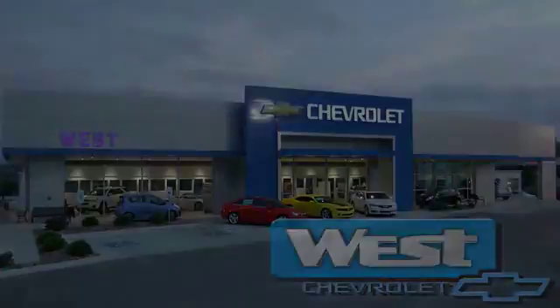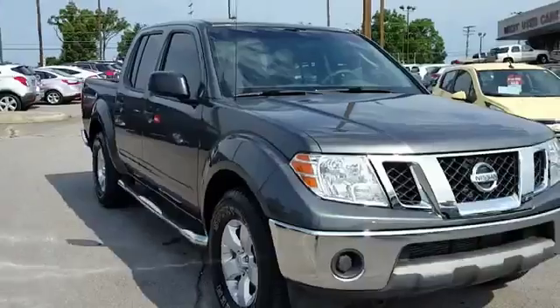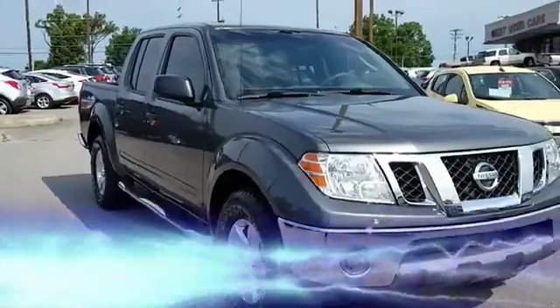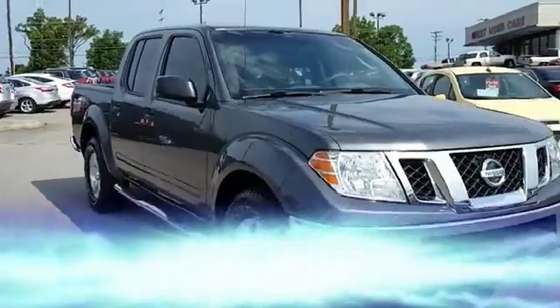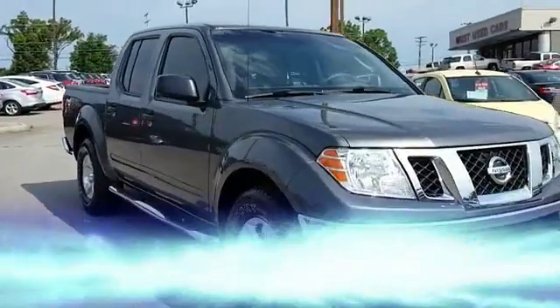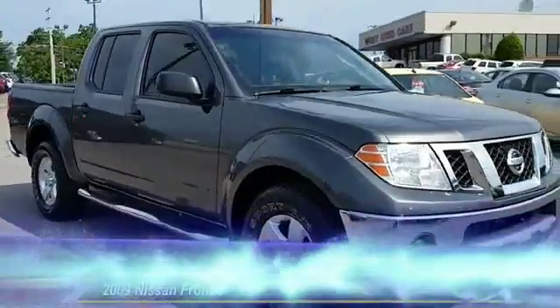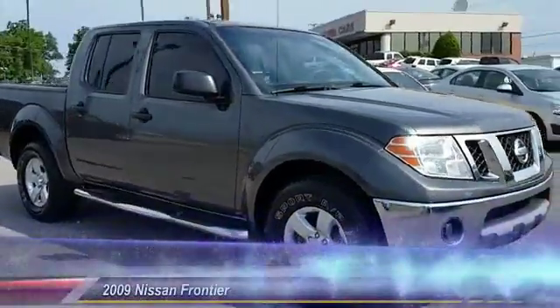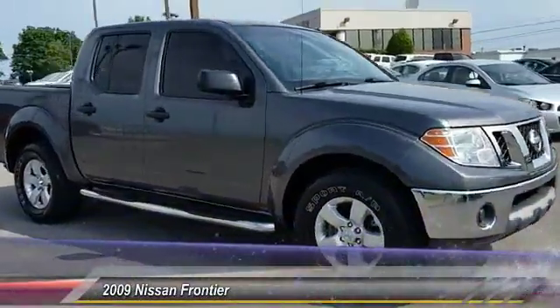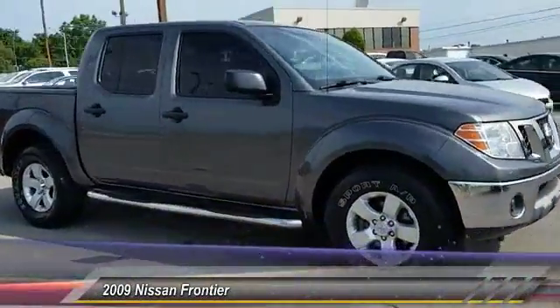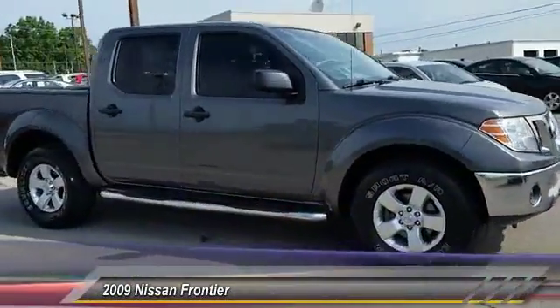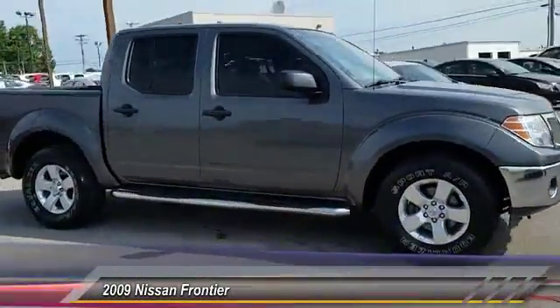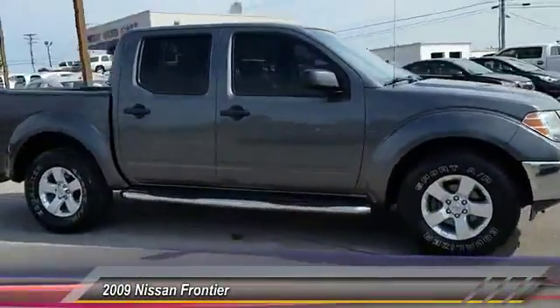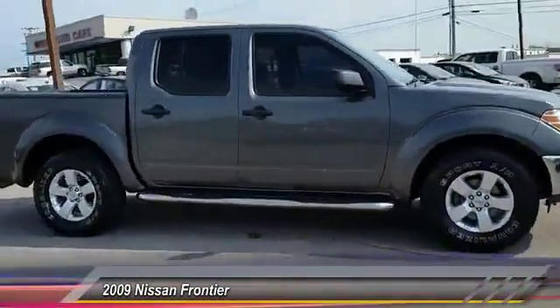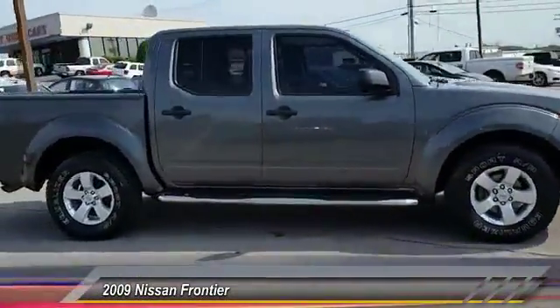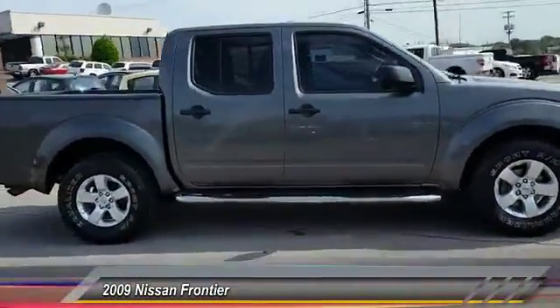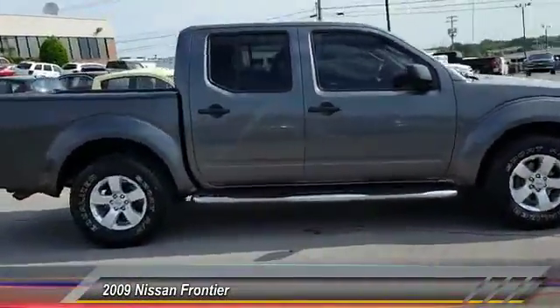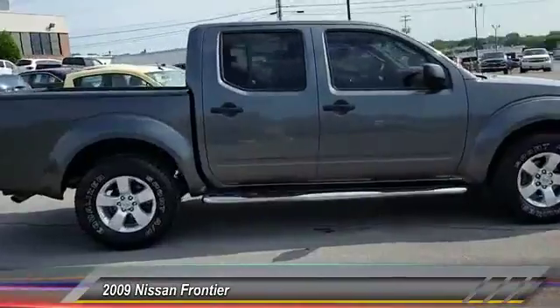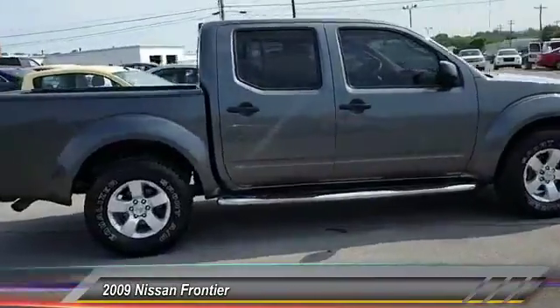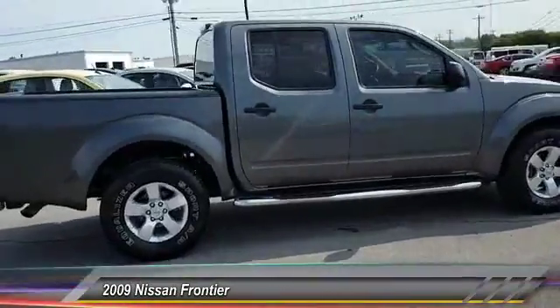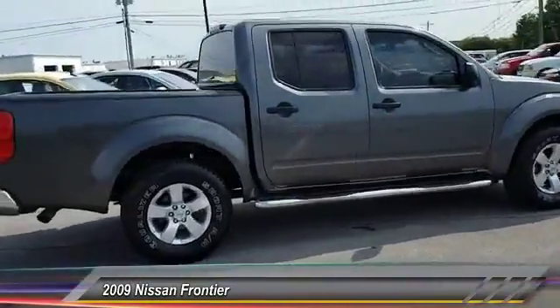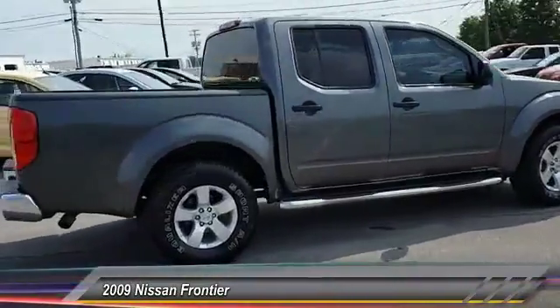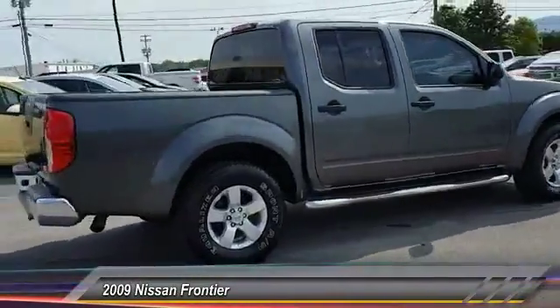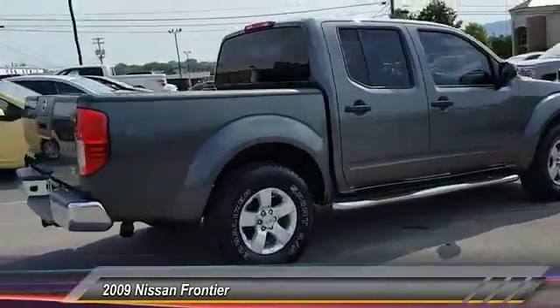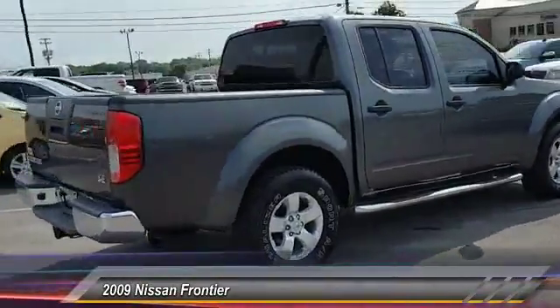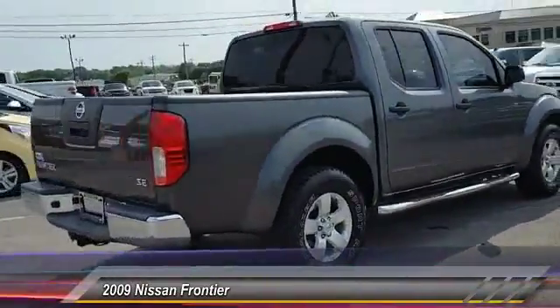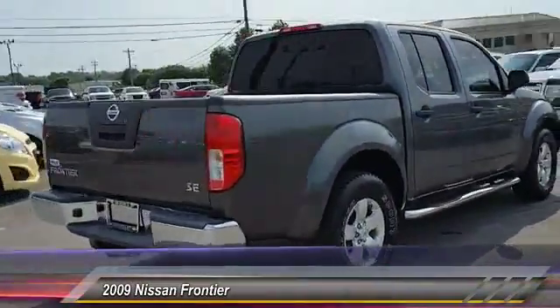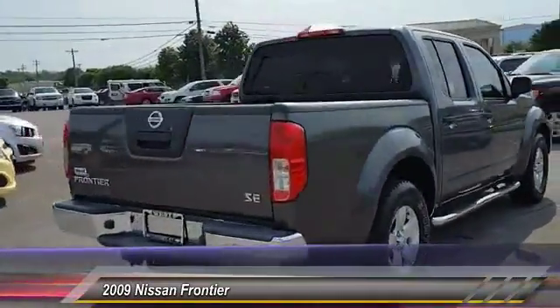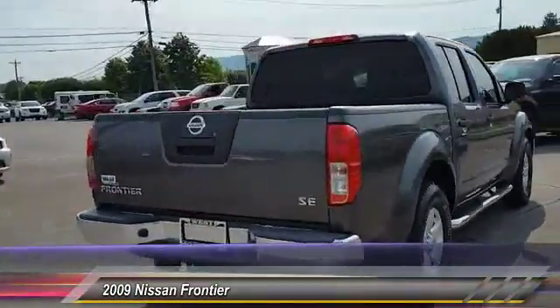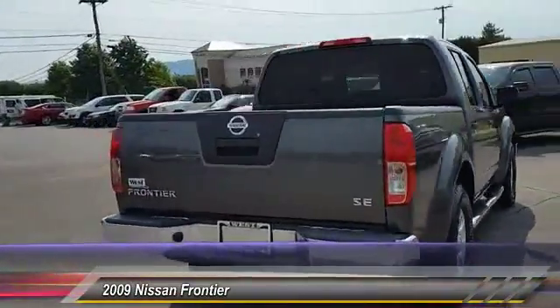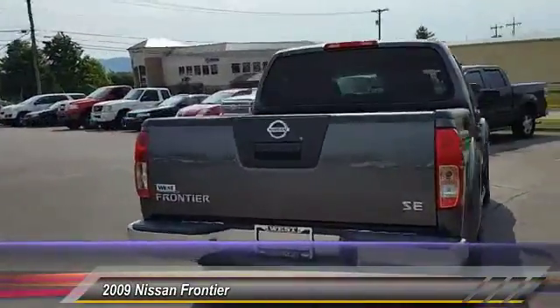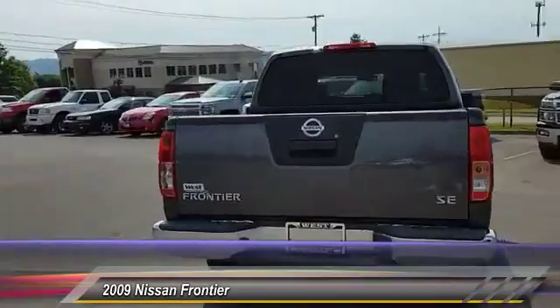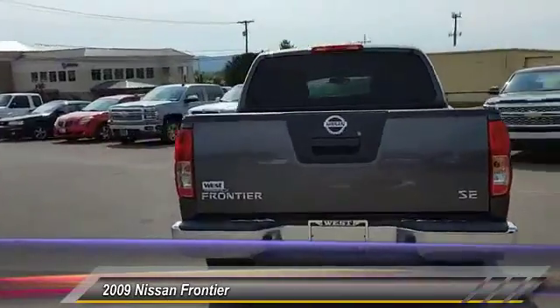The 2009 Frontier. The Nissan Frontier offers a full-length, fully boxed frame for strength, serious off-road capabilities, and a five-star rating for side impact crash safety.